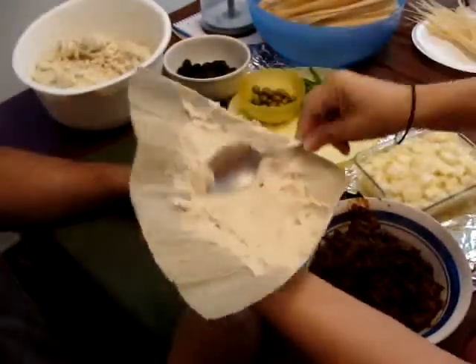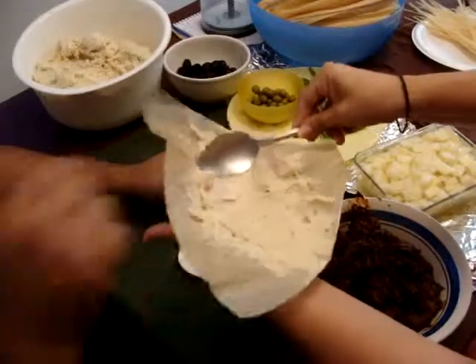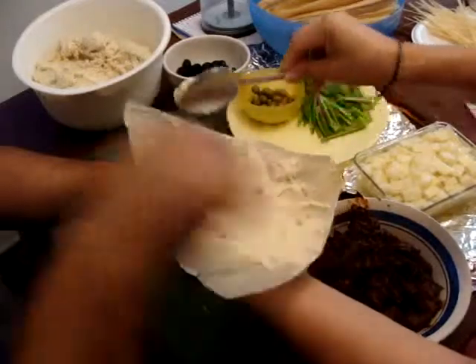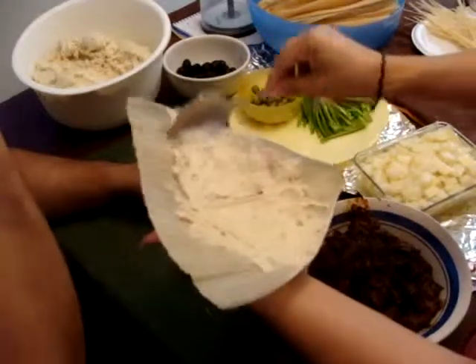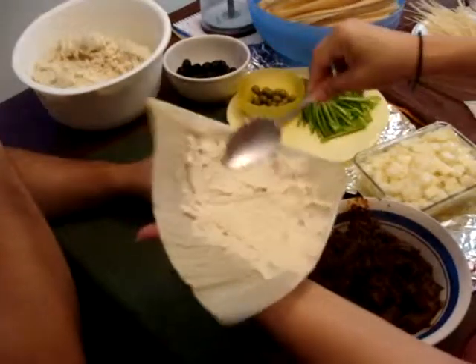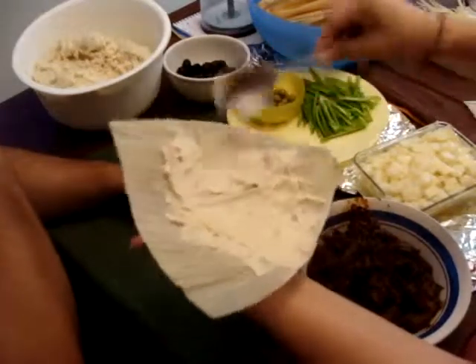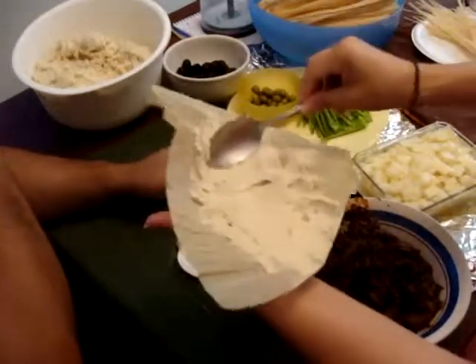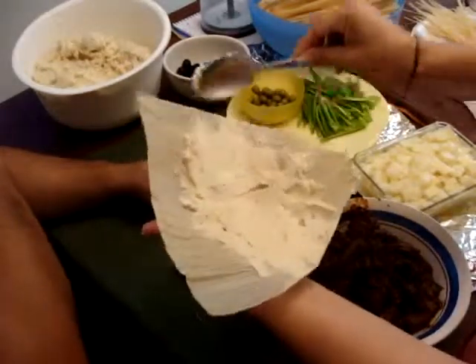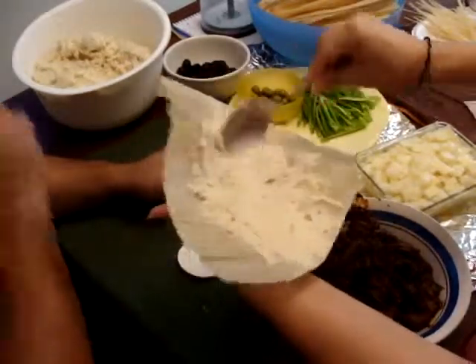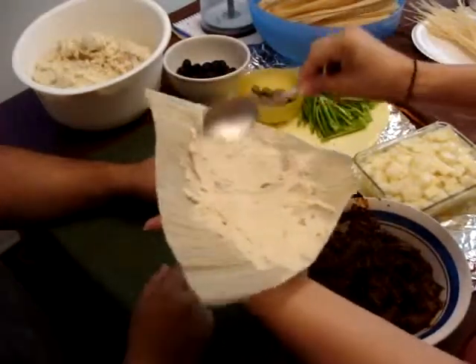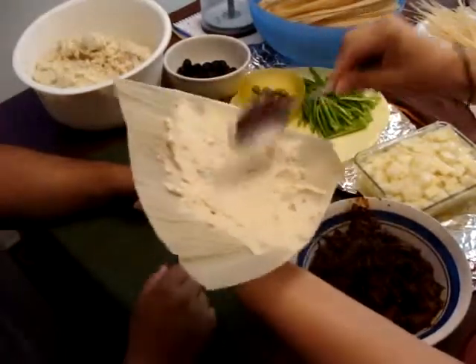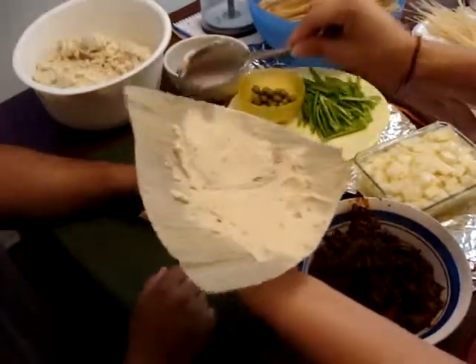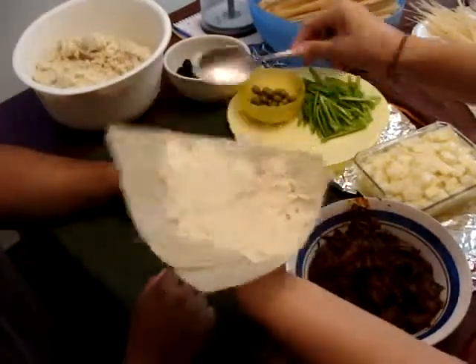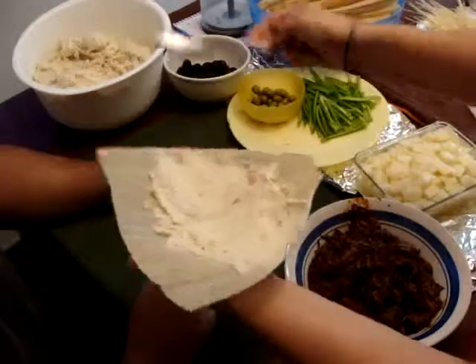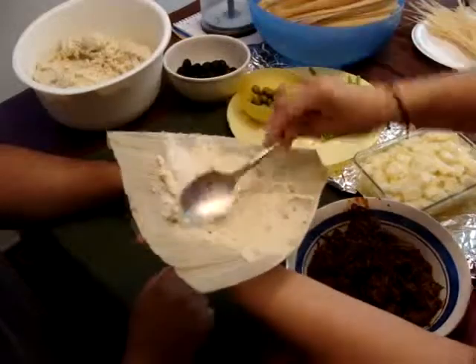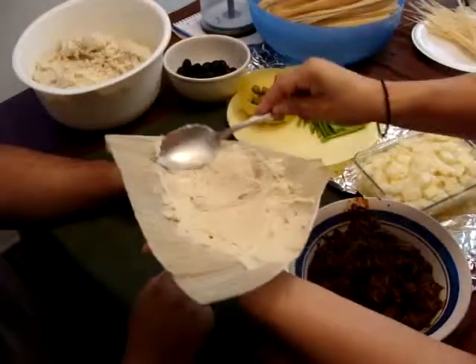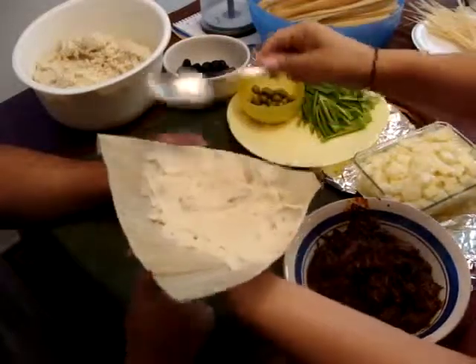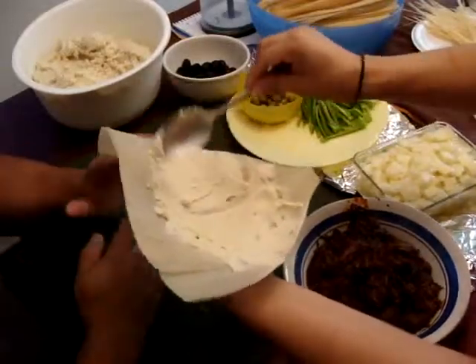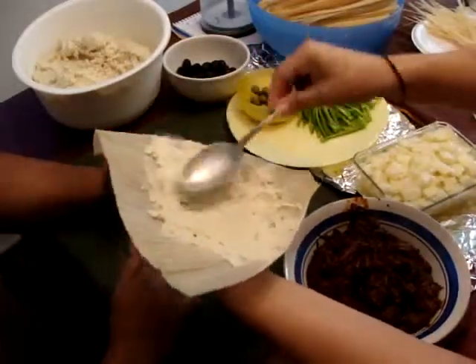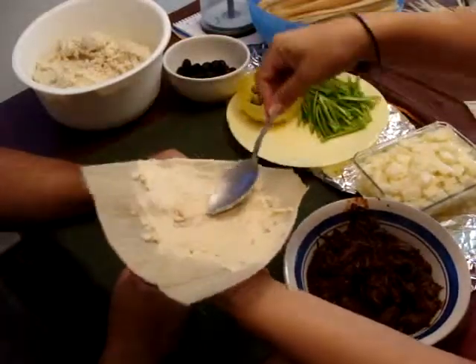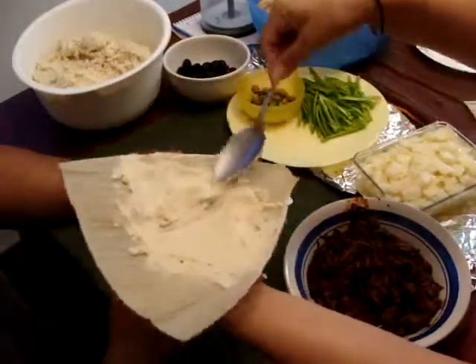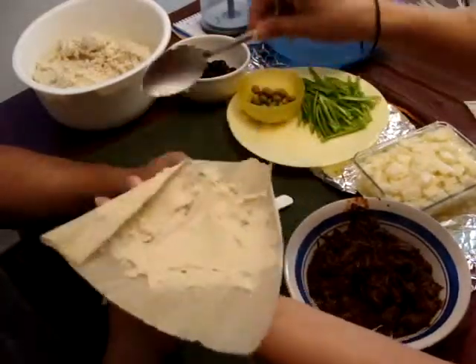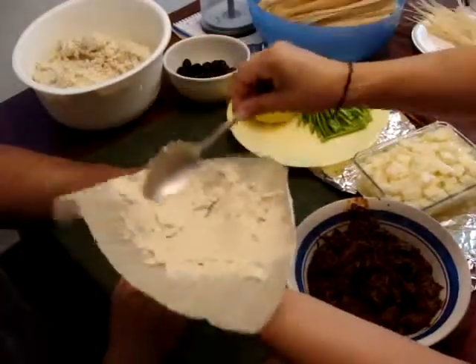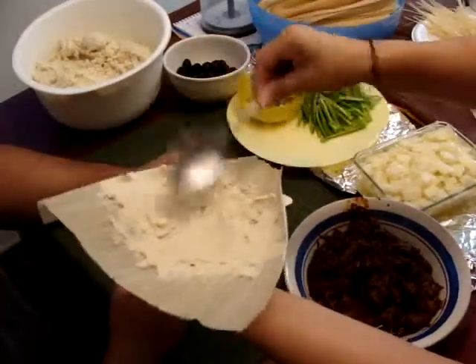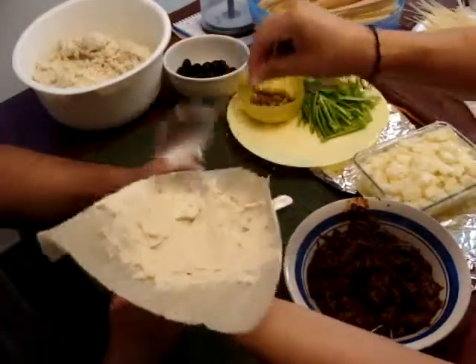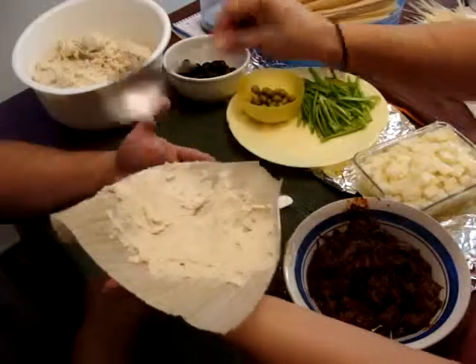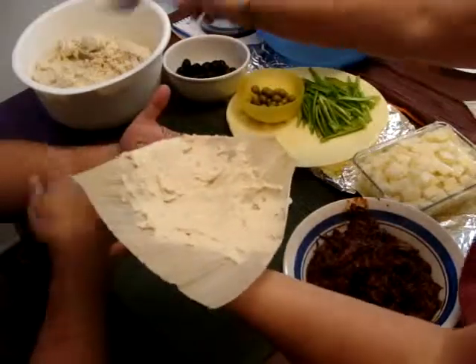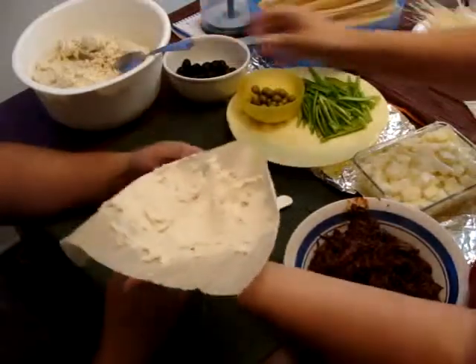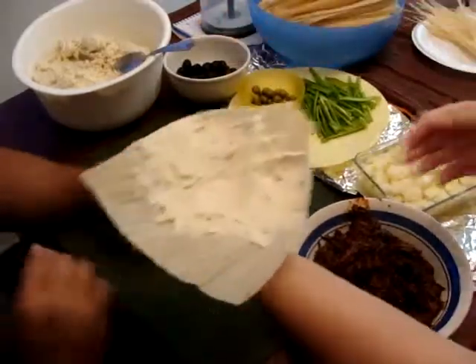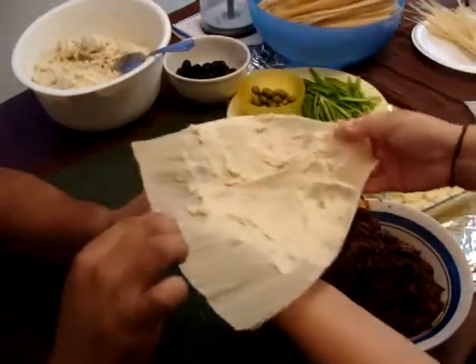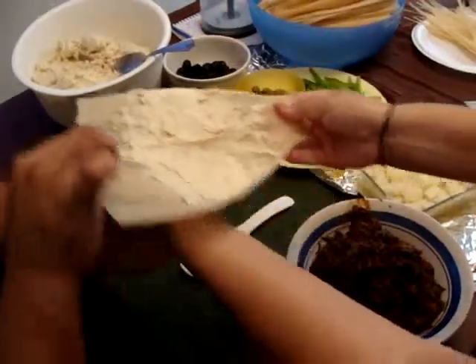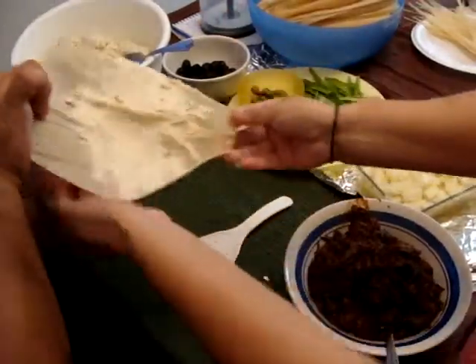So go all the way to the edge? Kind of, yeah. I wasn't doing it yesterday. No. So what happens is that when you roll them, unroll them — they stick together? Well, and then there's masa all the way around. Okay, so when you open it, you get that one. So that's good, kind of like that.